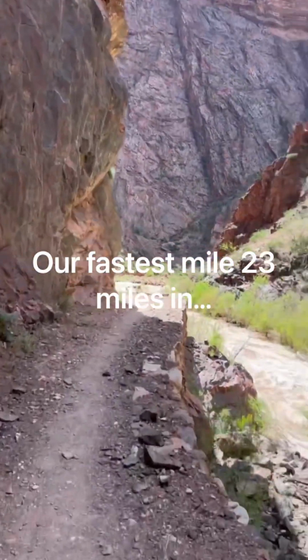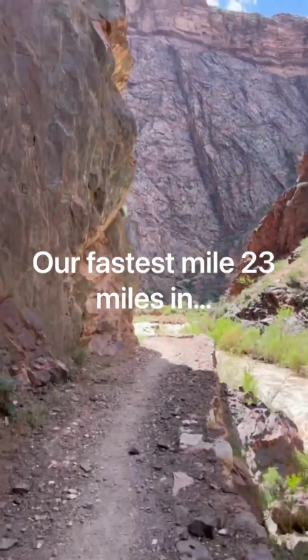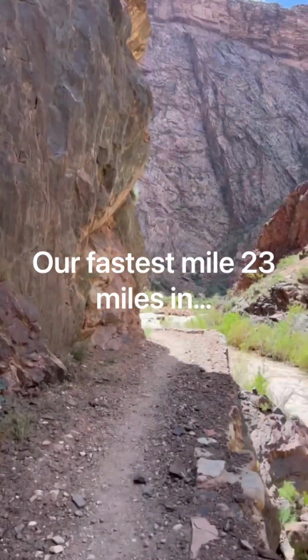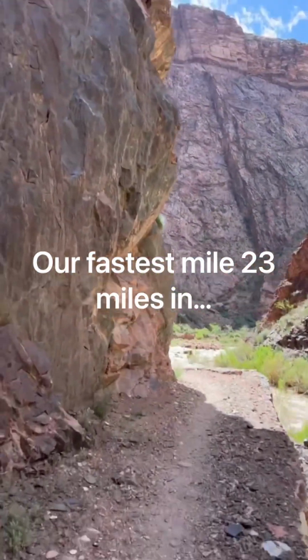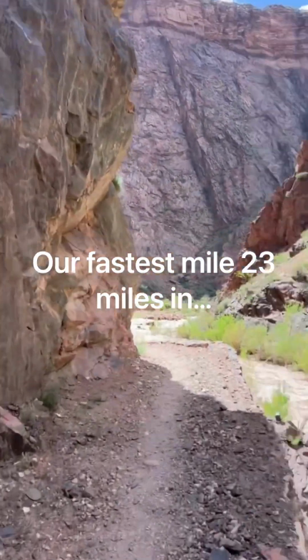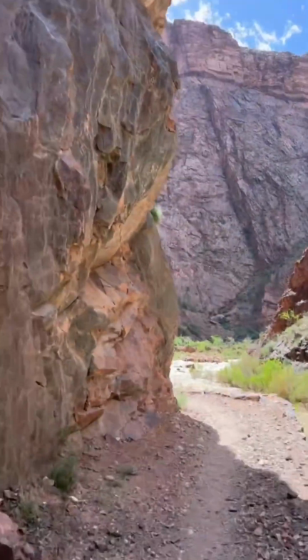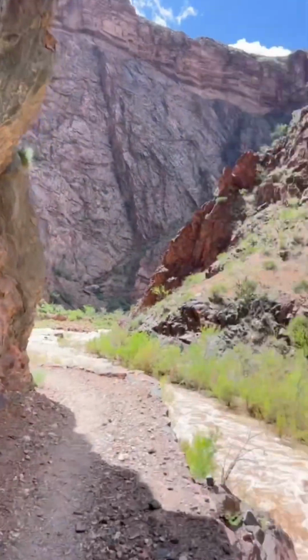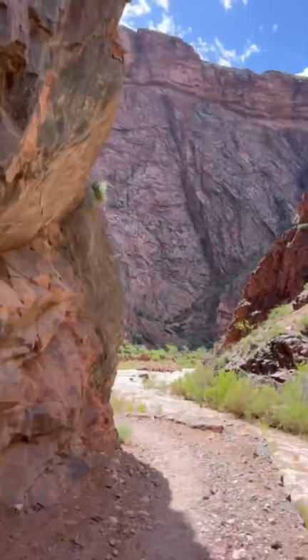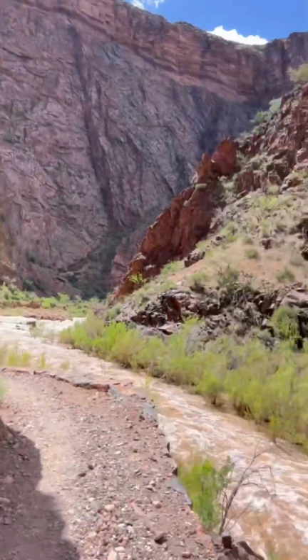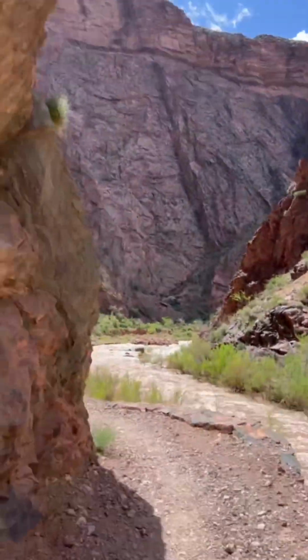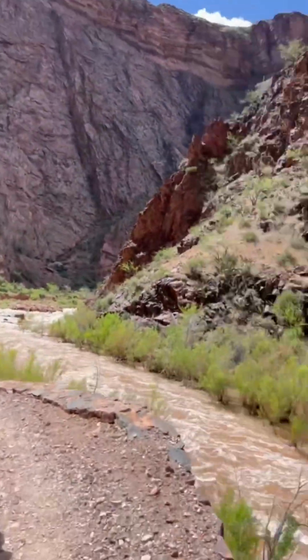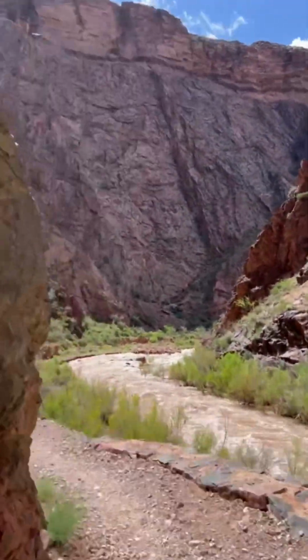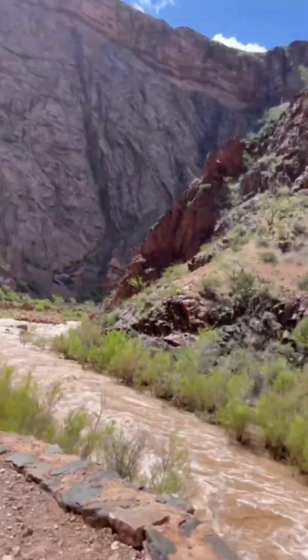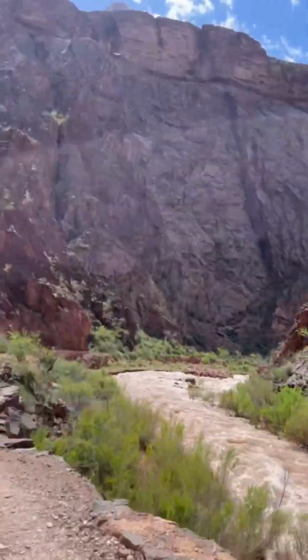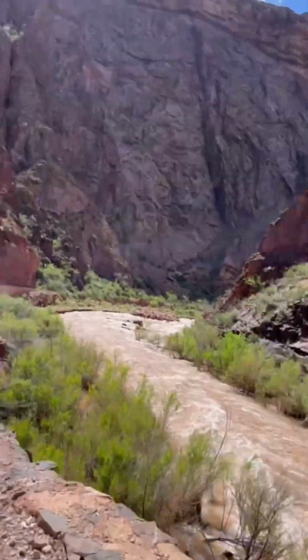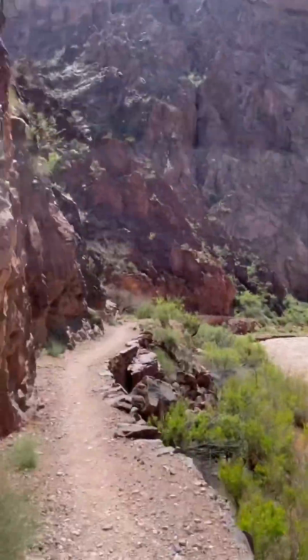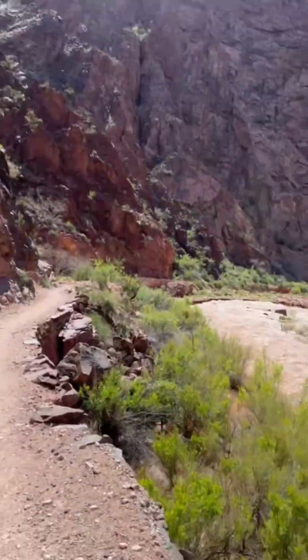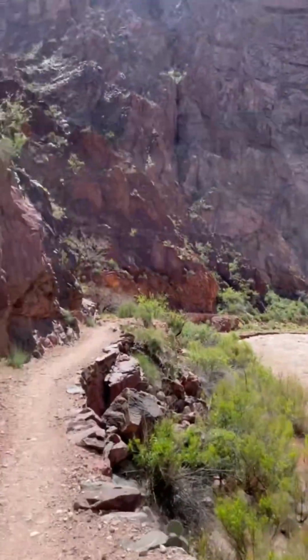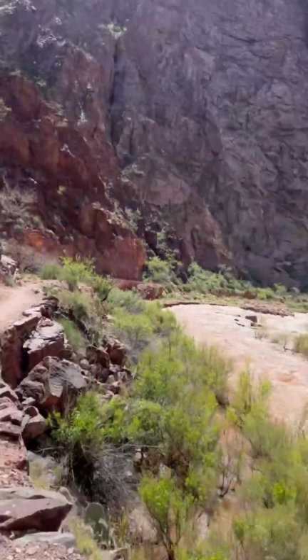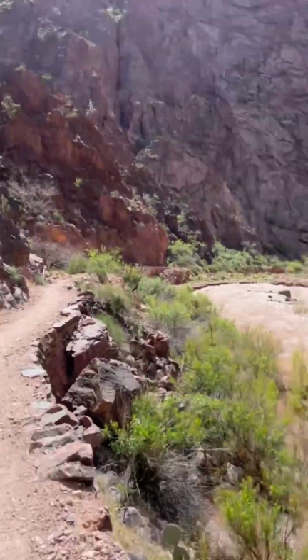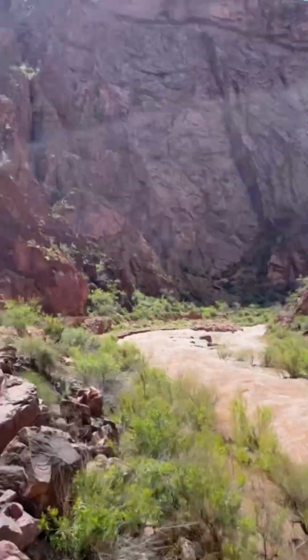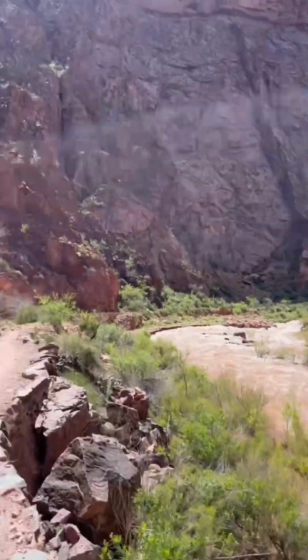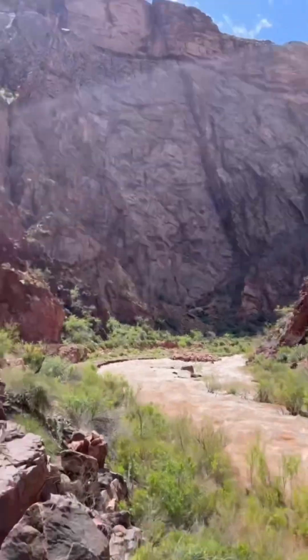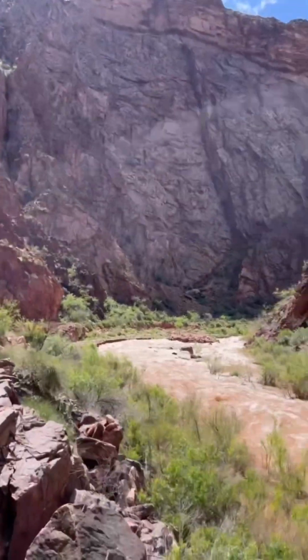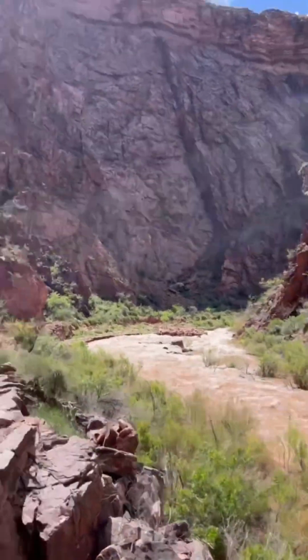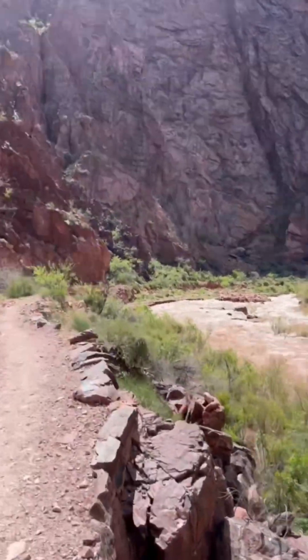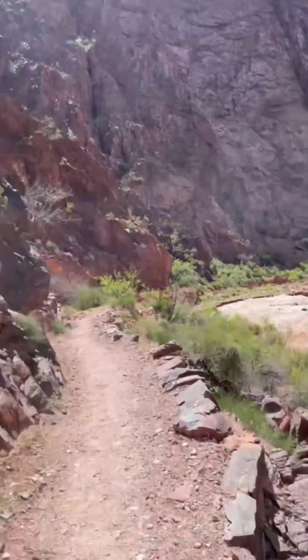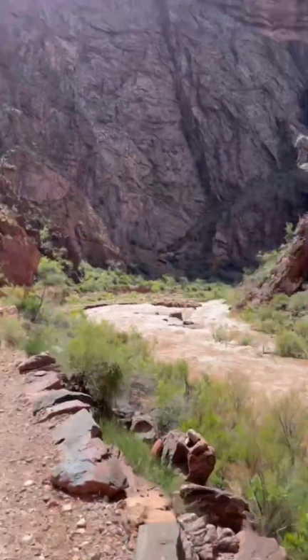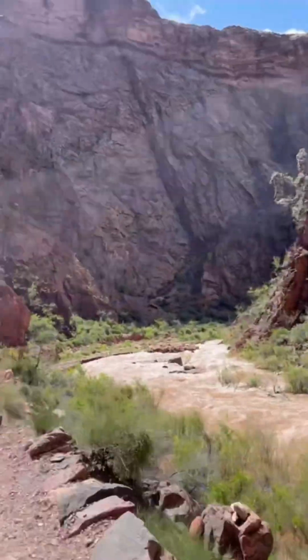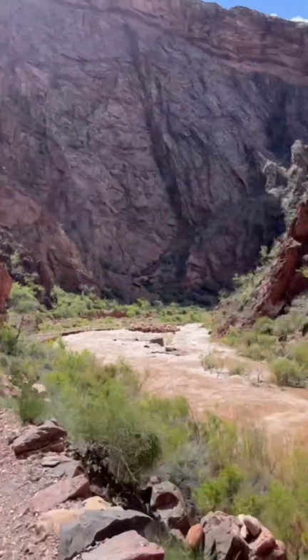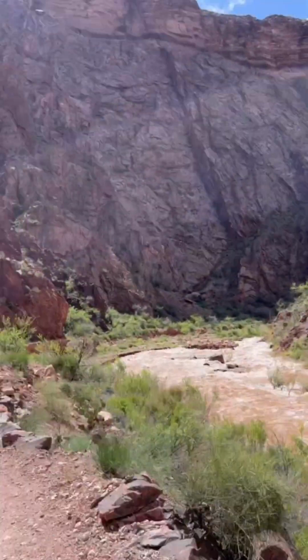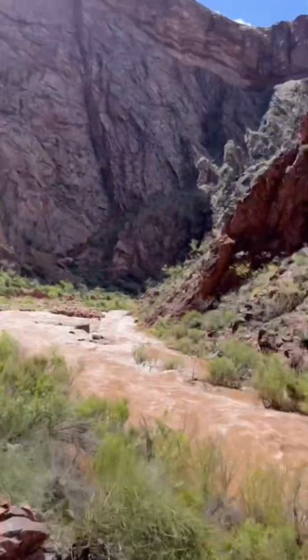This is our fastest blocked mile — actually running downhill, it's pretty sweet. Running downhill over 20 miles in.